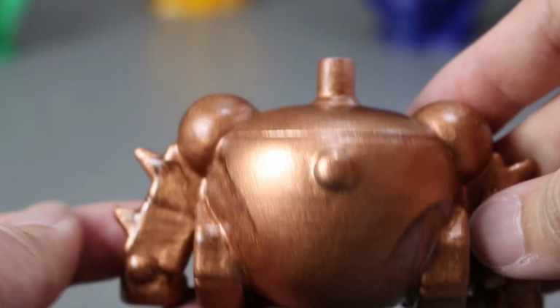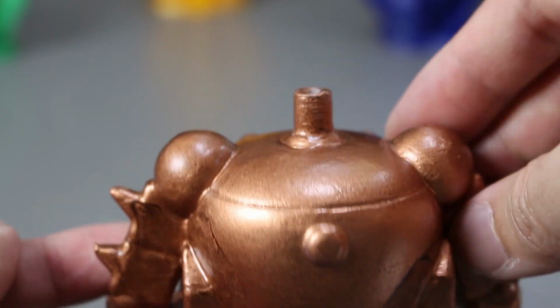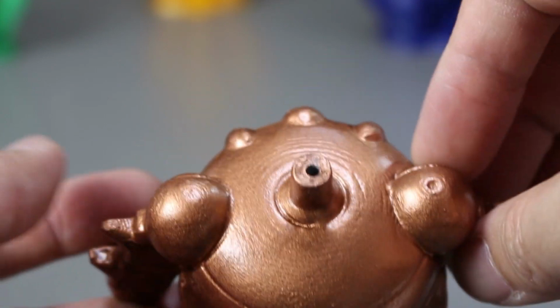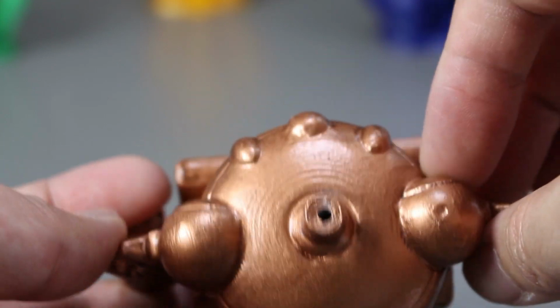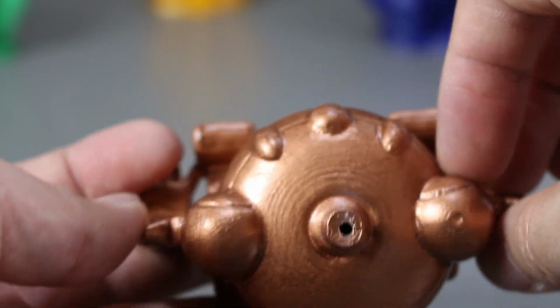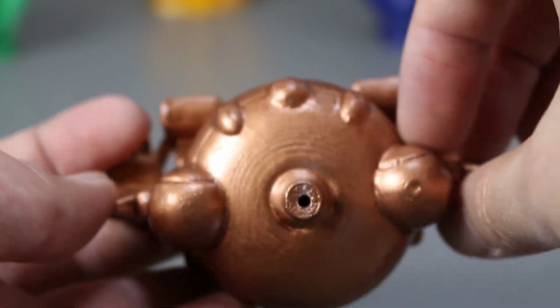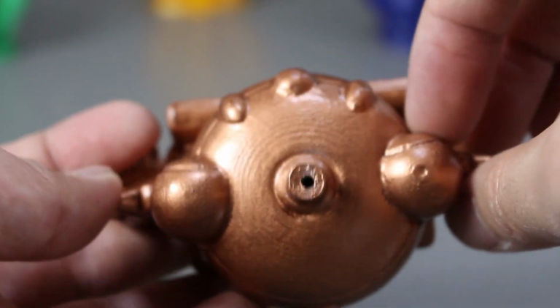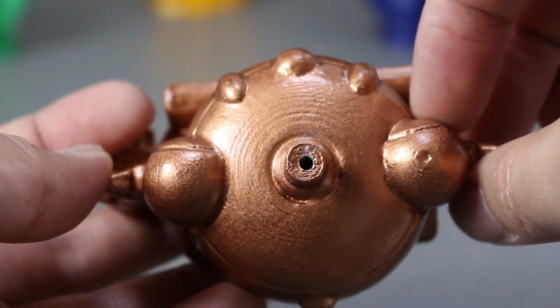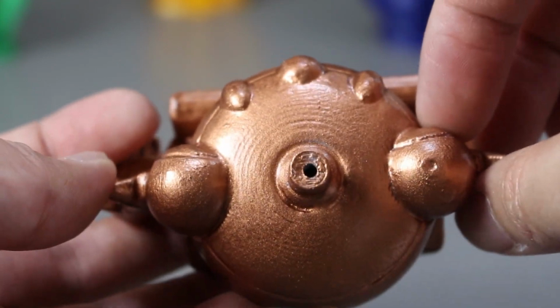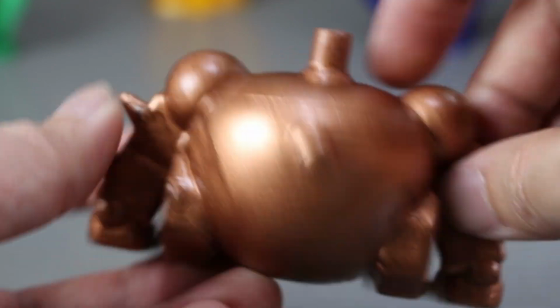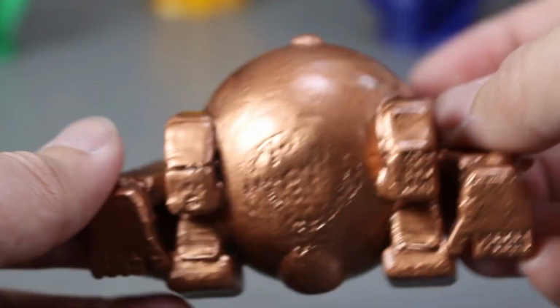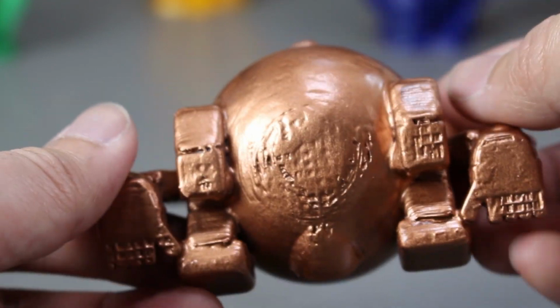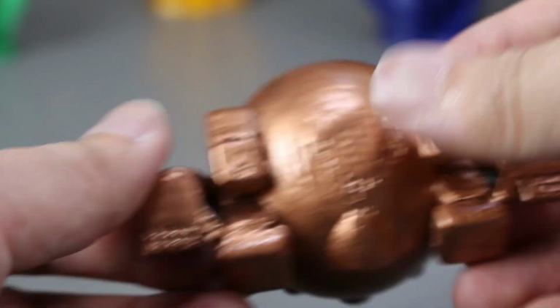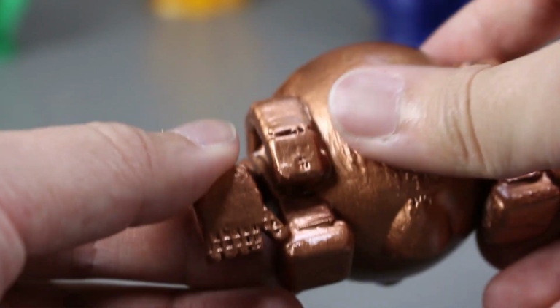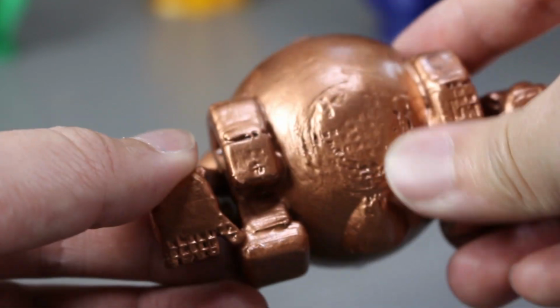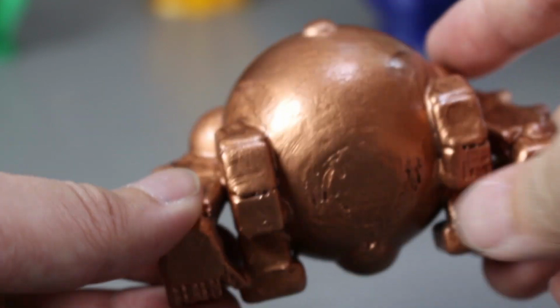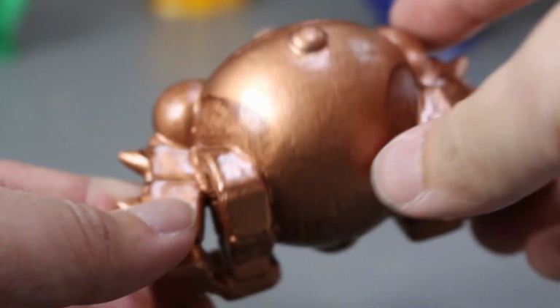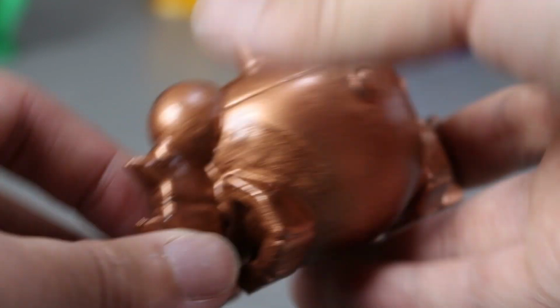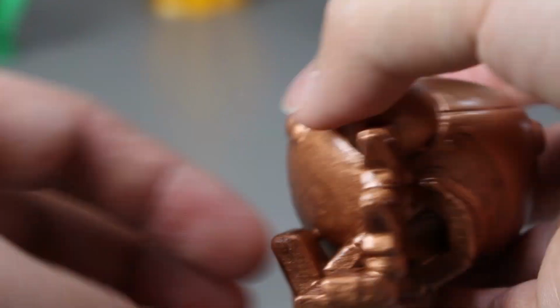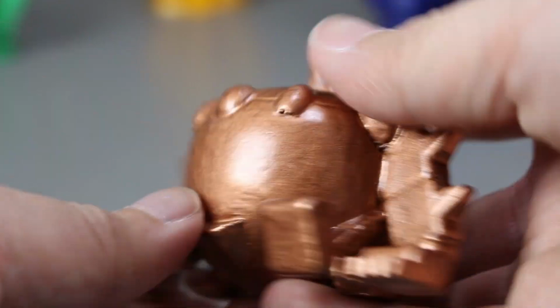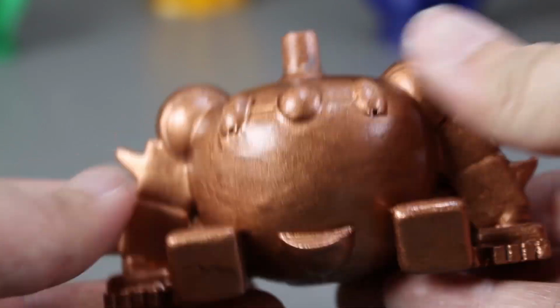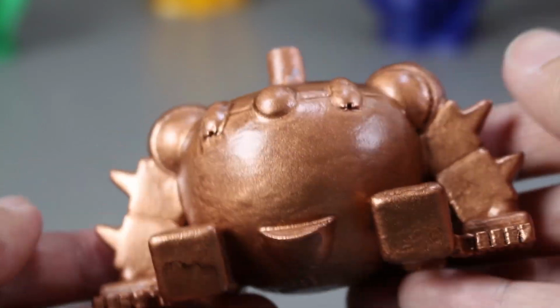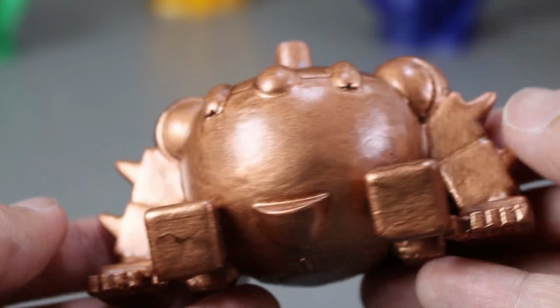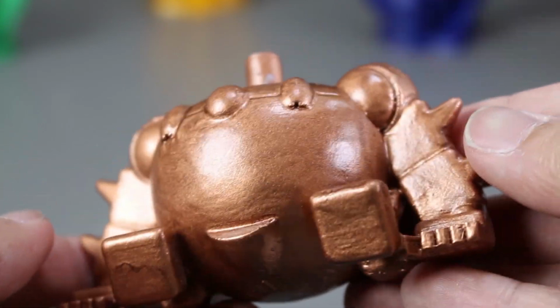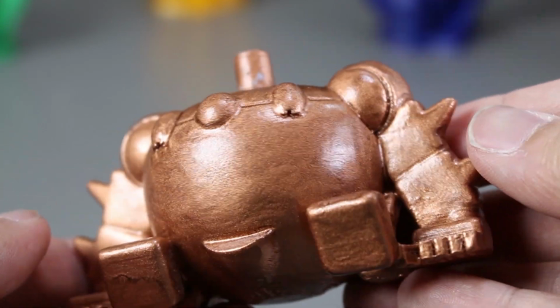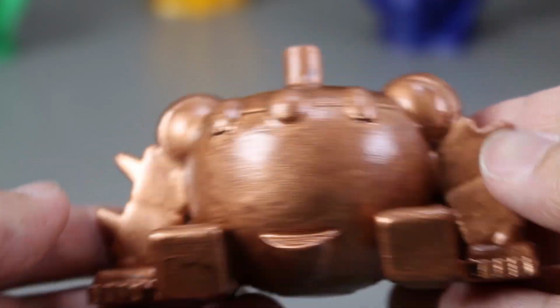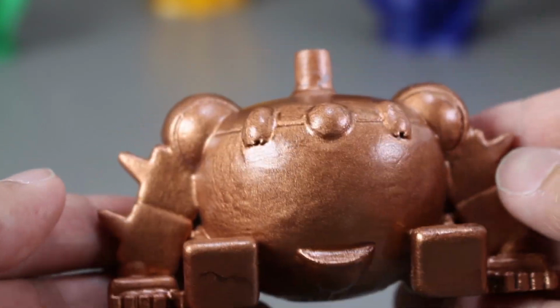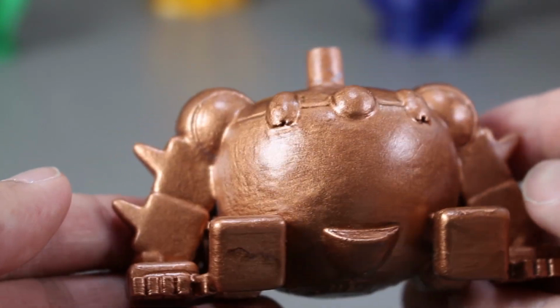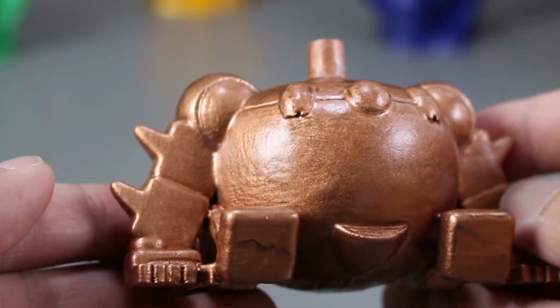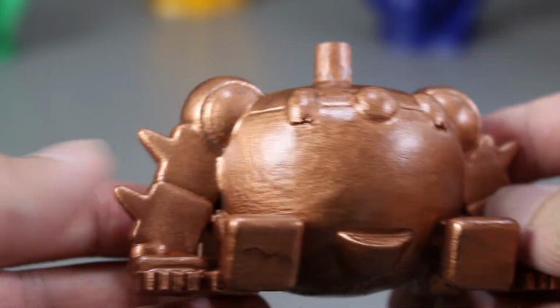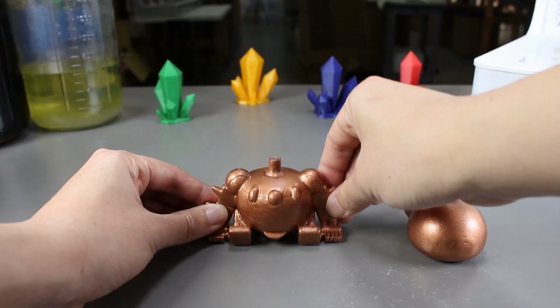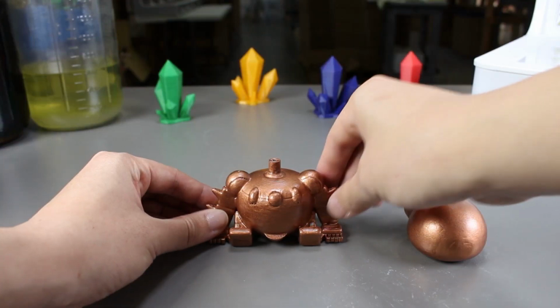Perhaps I should try using lacquer thinner next time instead of the nail polish top coat, as it does smooth out the print pretty well.